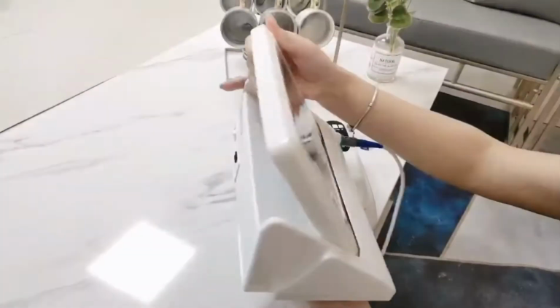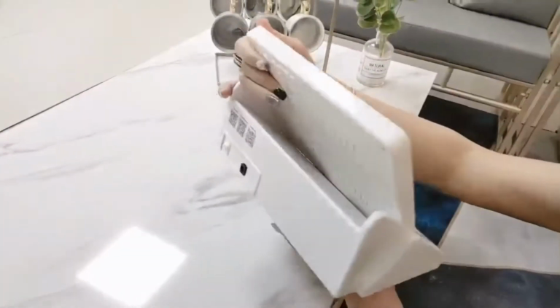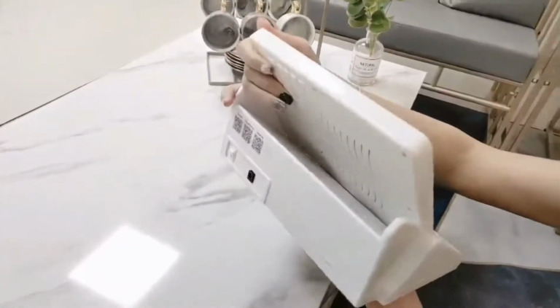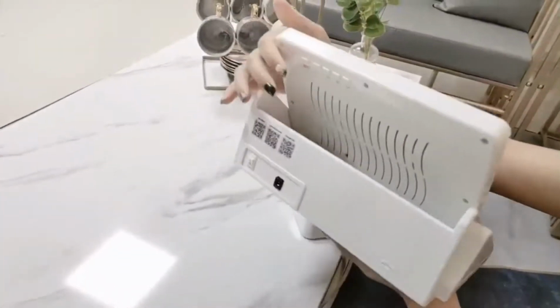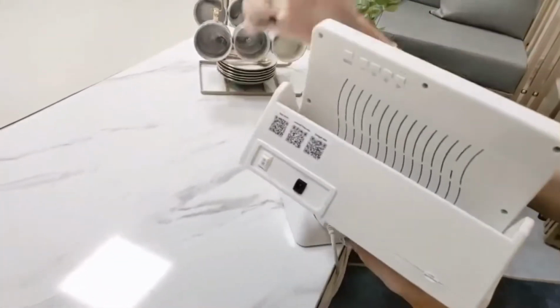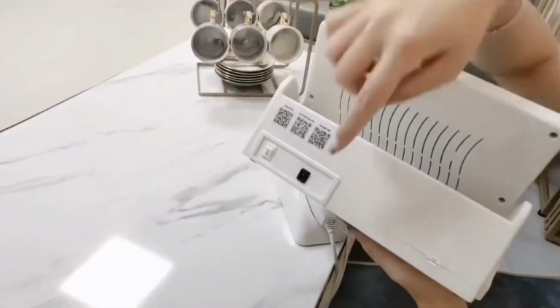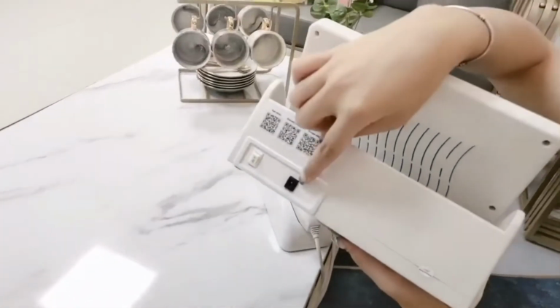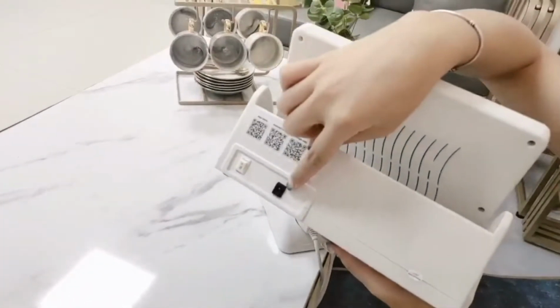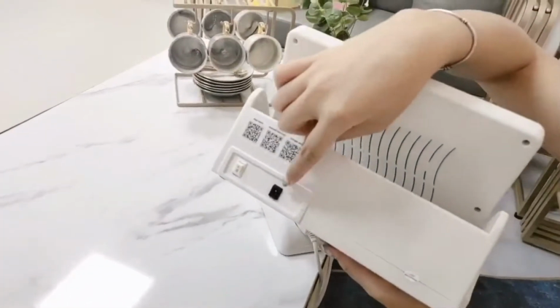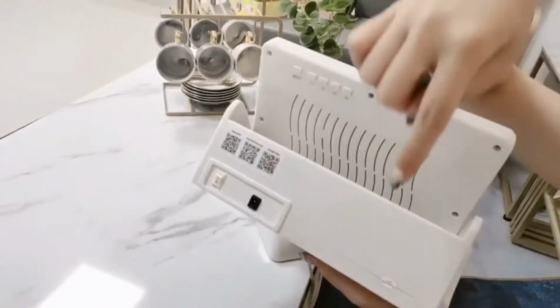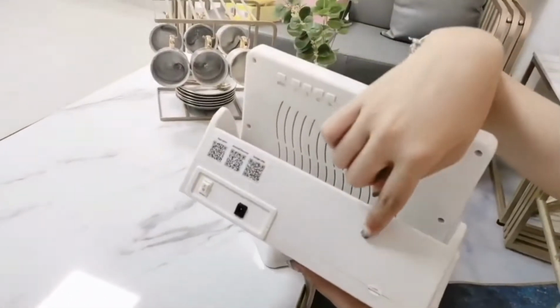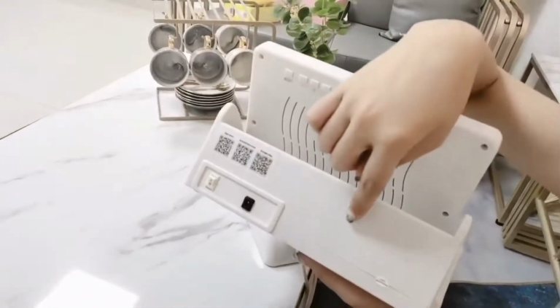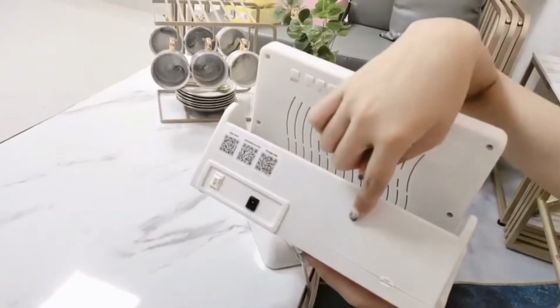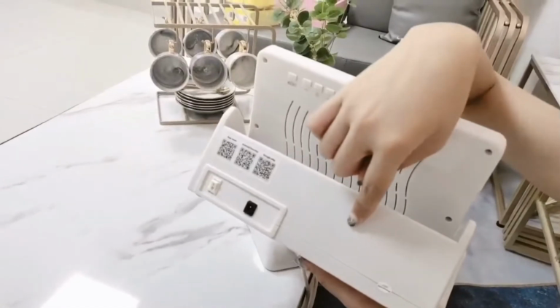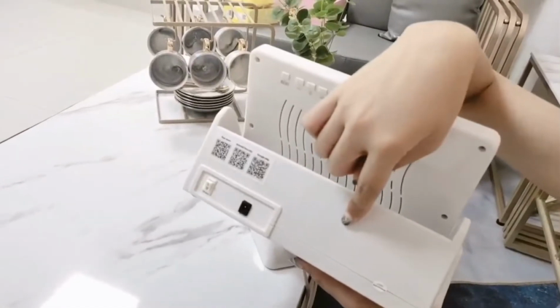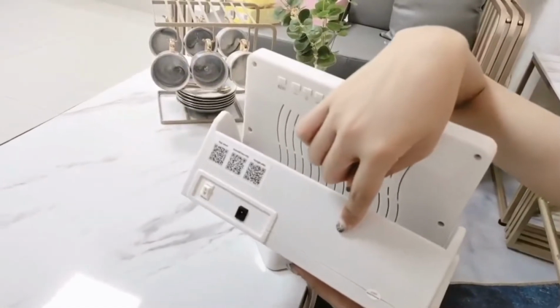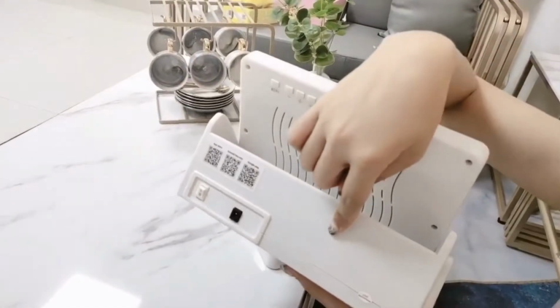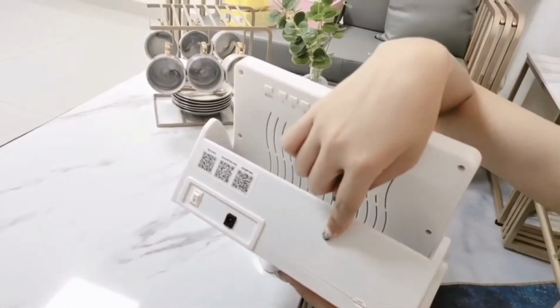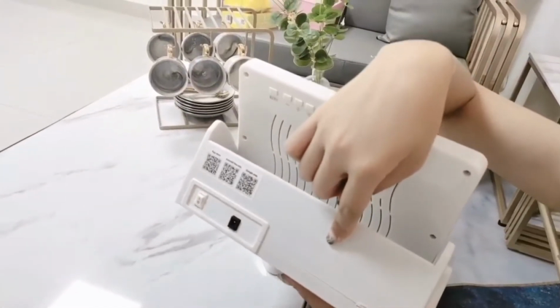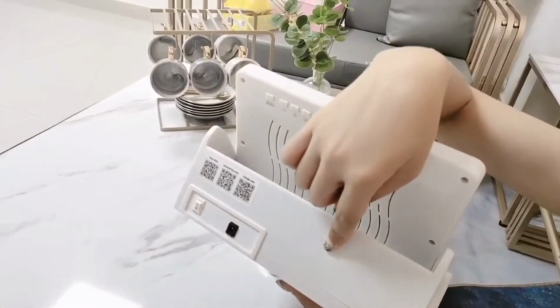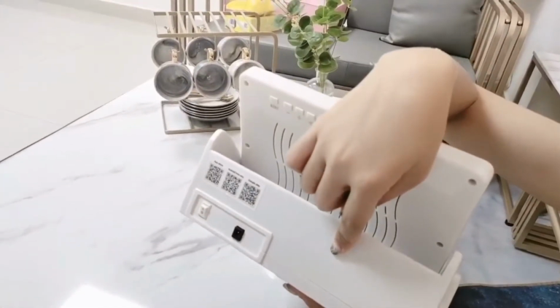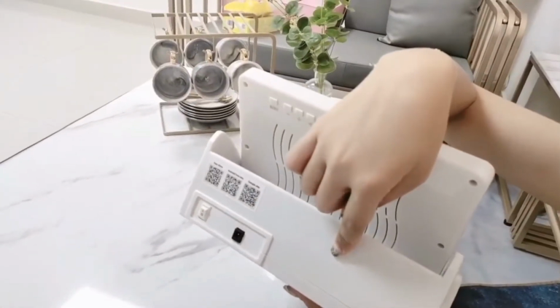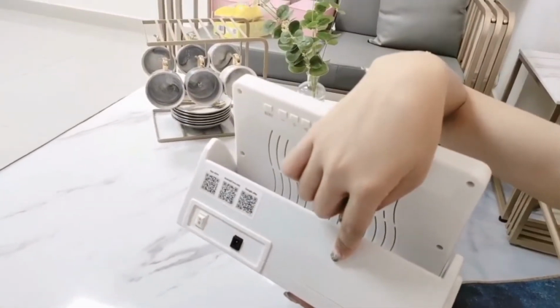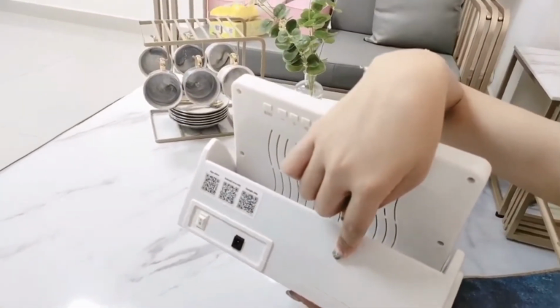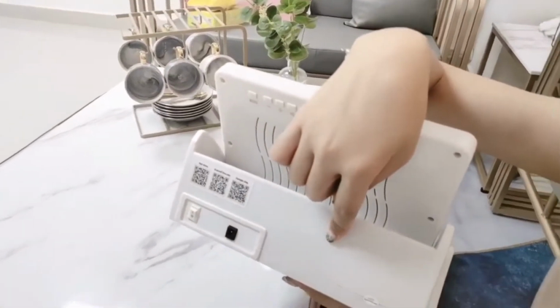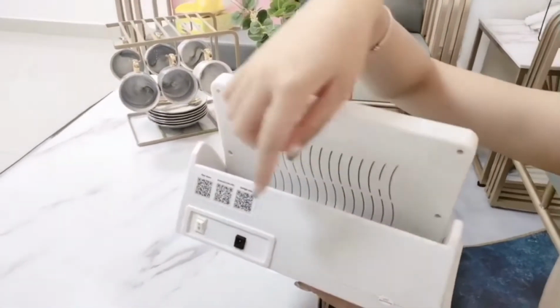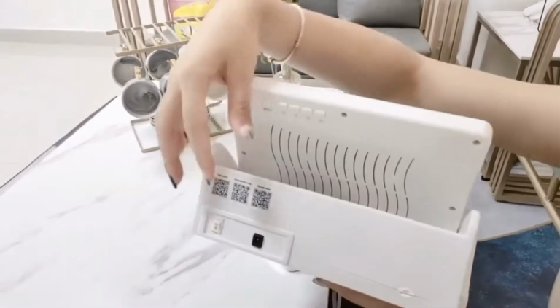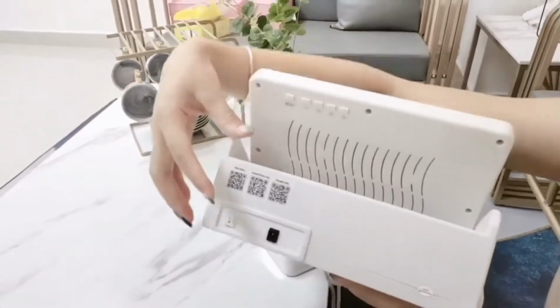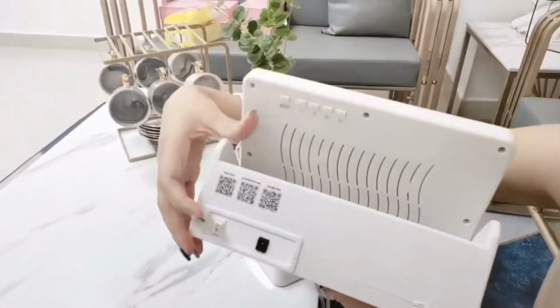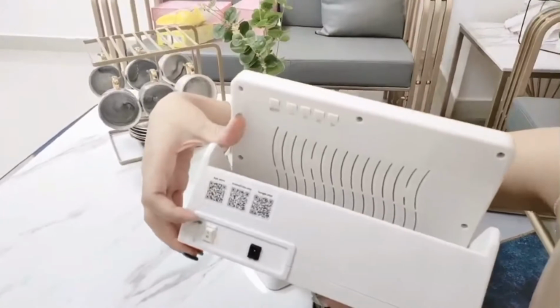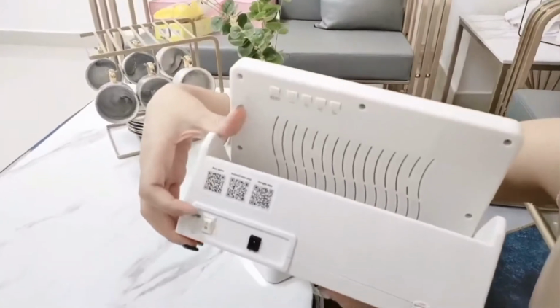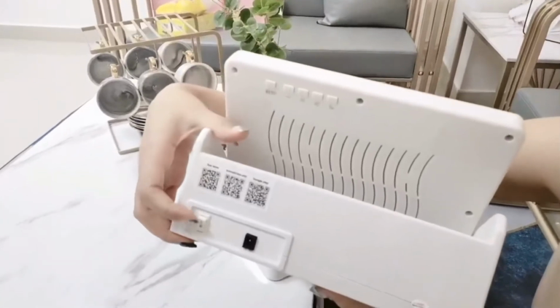Wireless charging here. Battery inside. Once fully charged, it can be used for around 3 hours. Power on and off here.